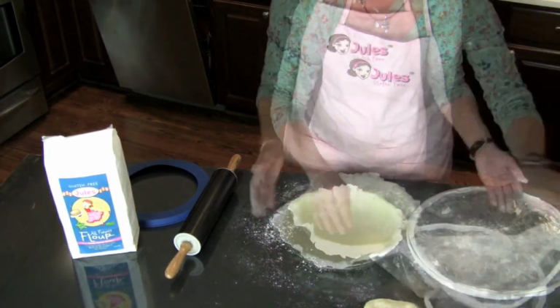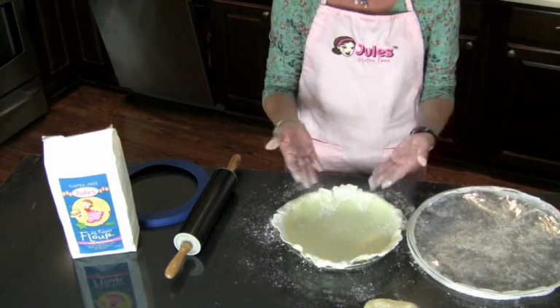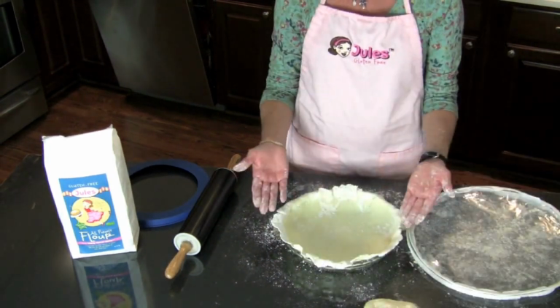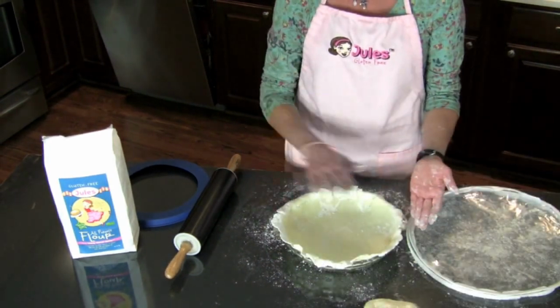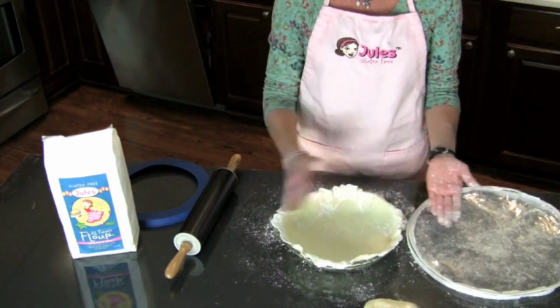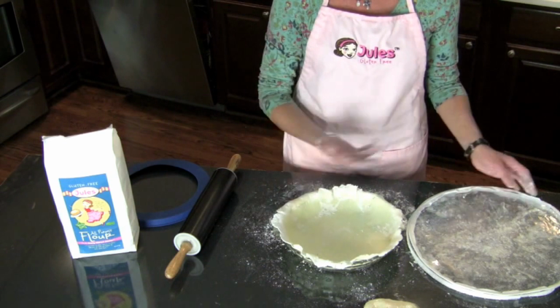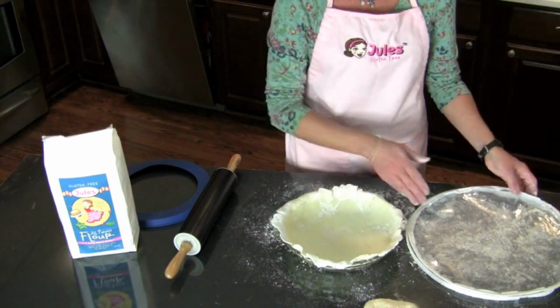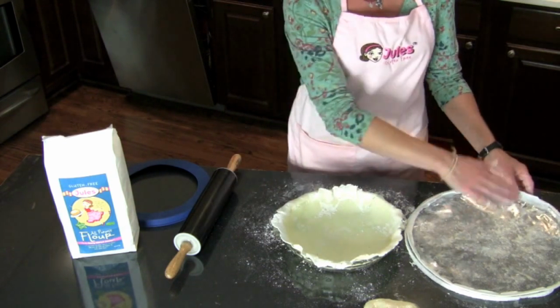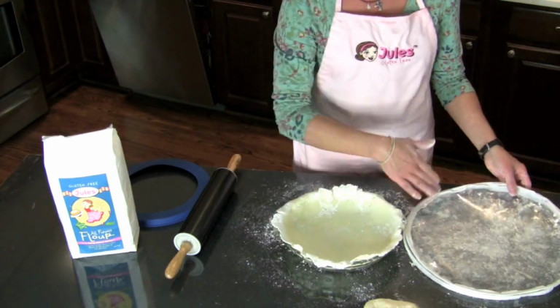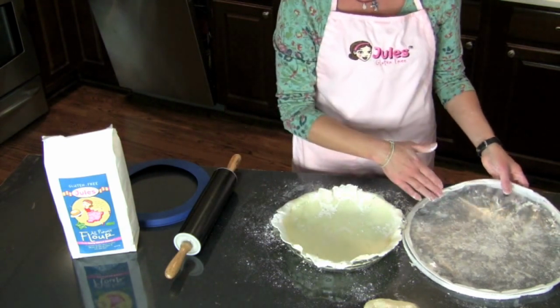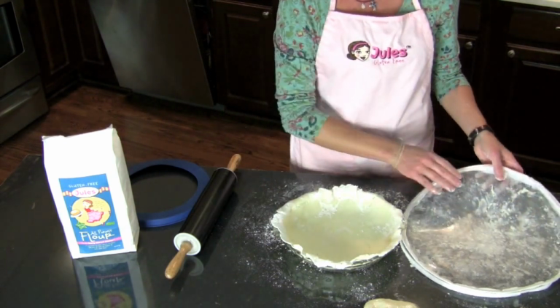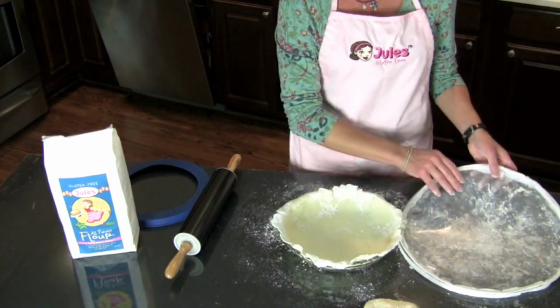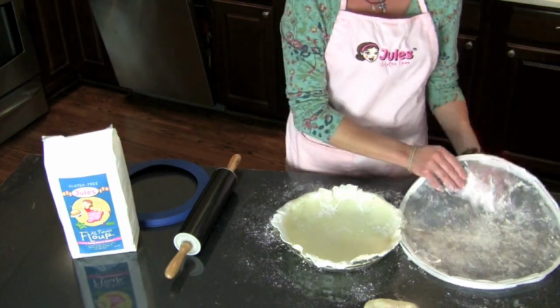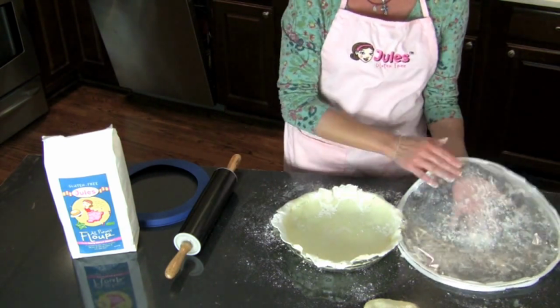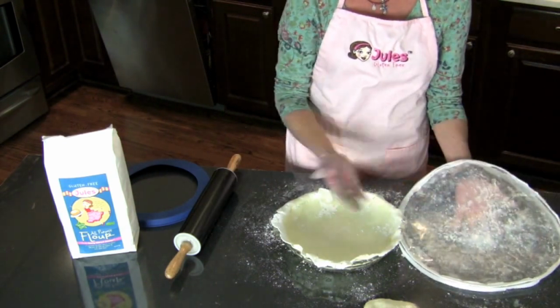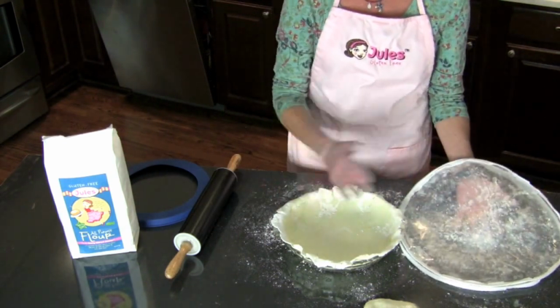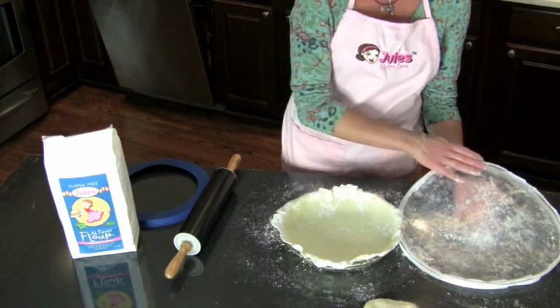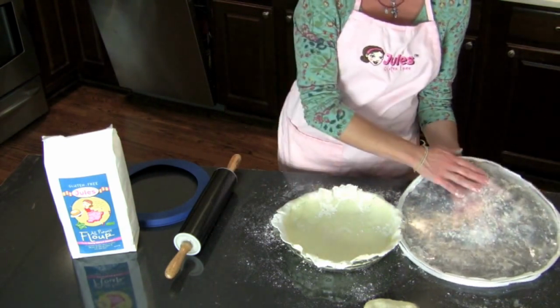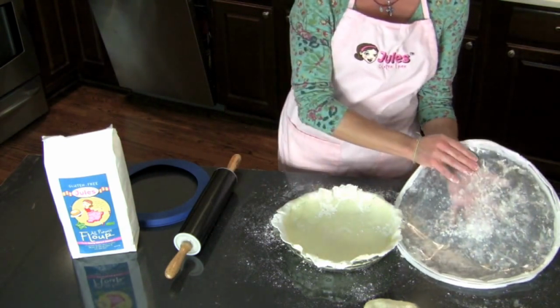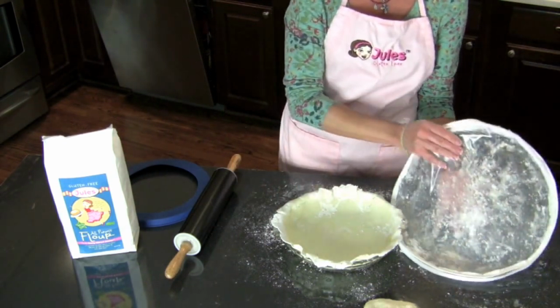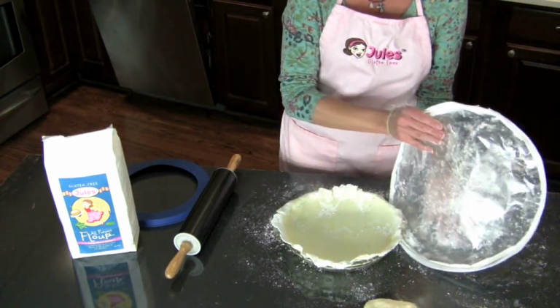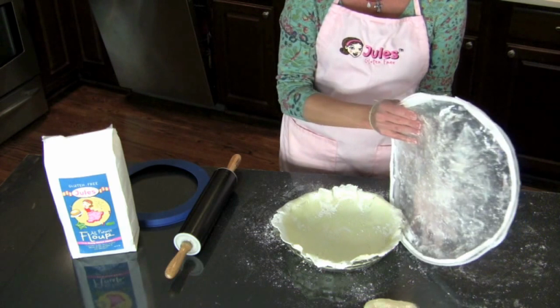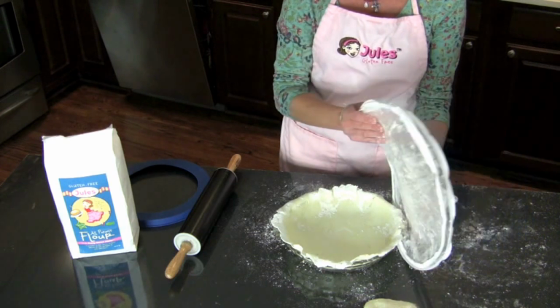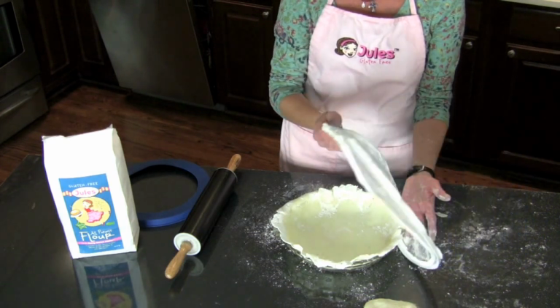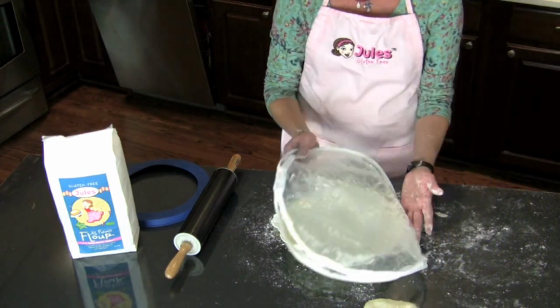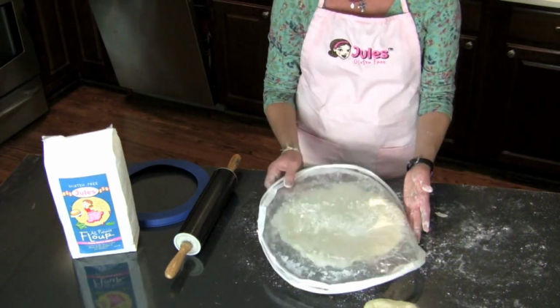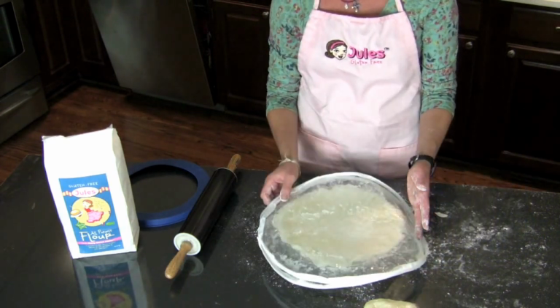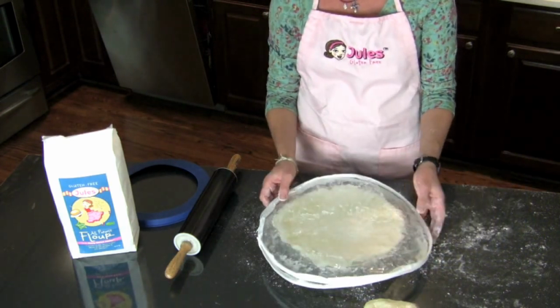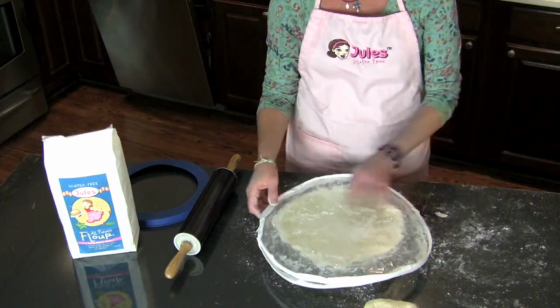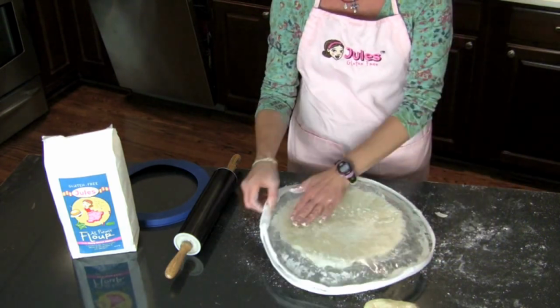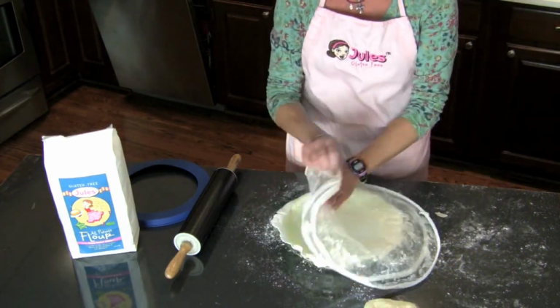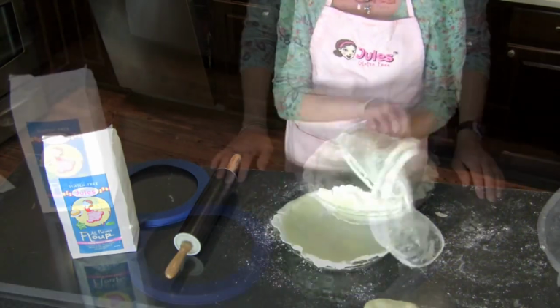And if you wanted to do a two-crust pie, you would just simply roll it out like I already did. Then instead of flipping it upside down, you just pull the pie crust over and then peel it off.